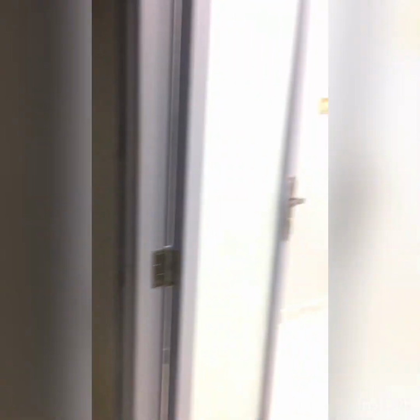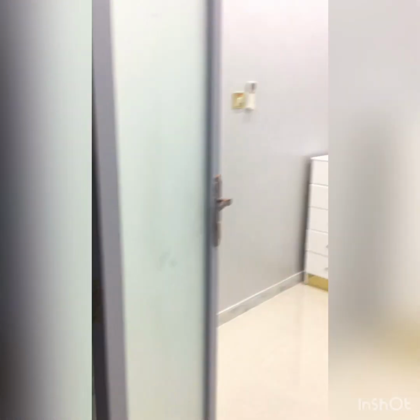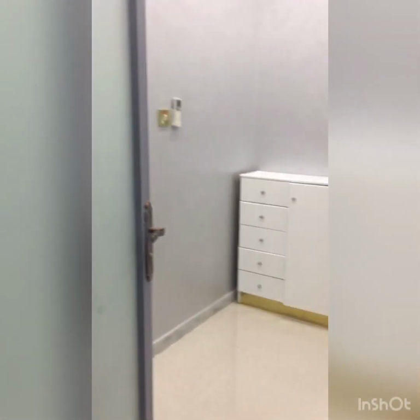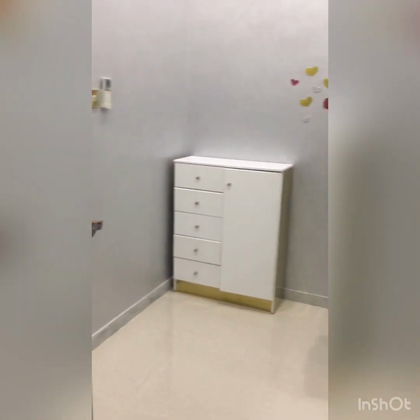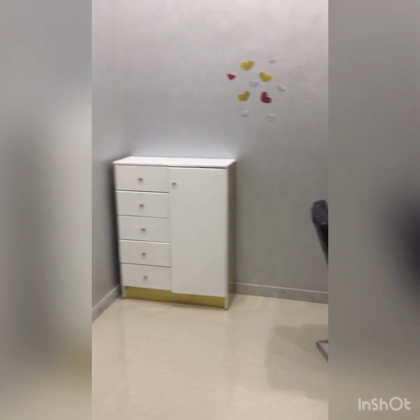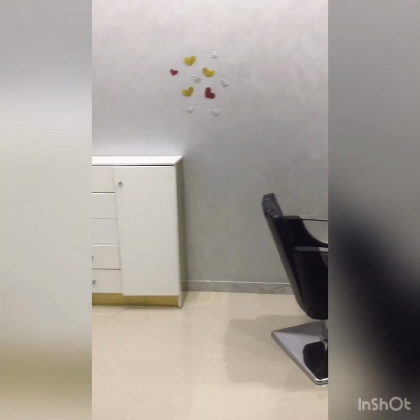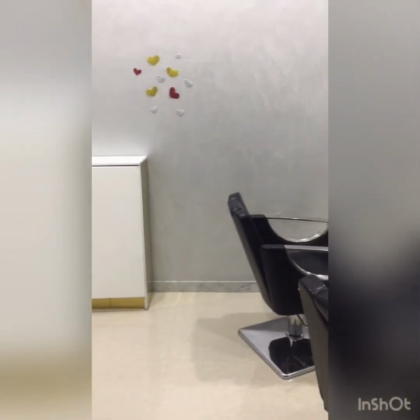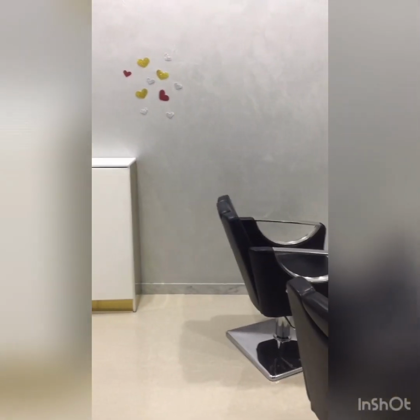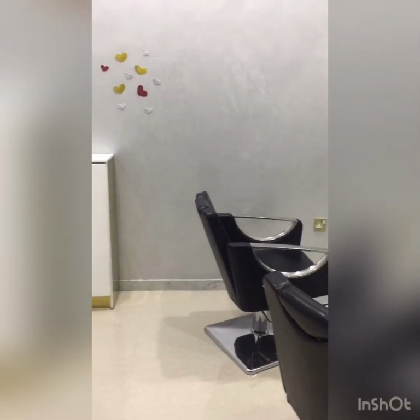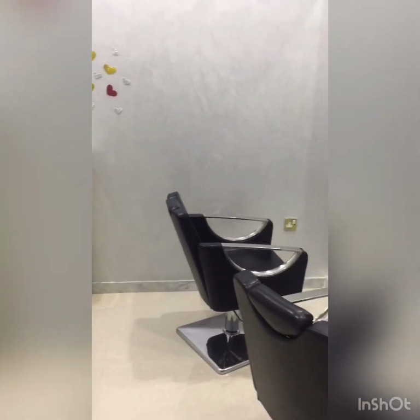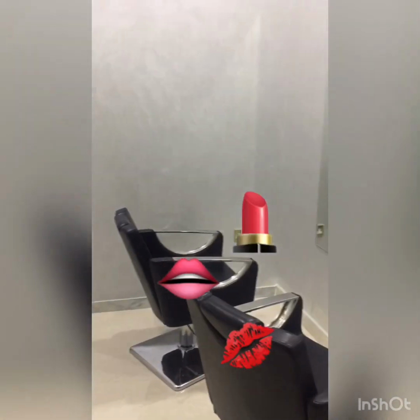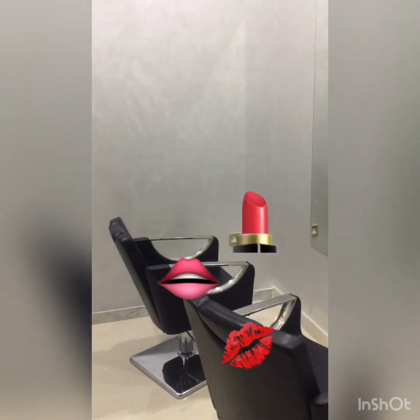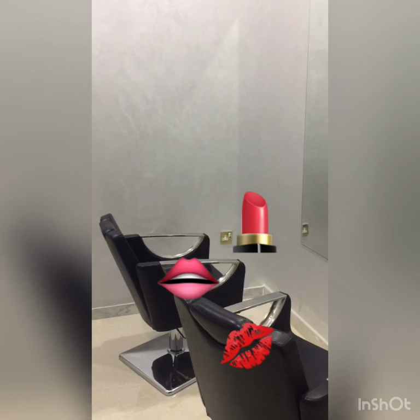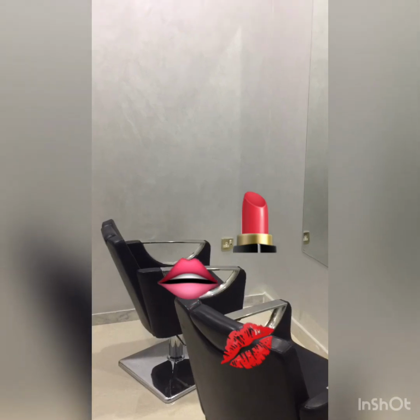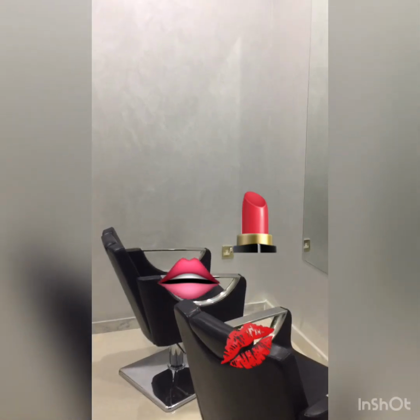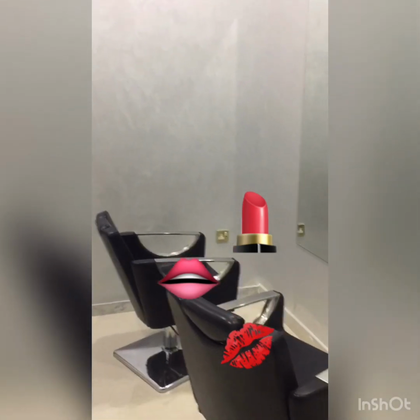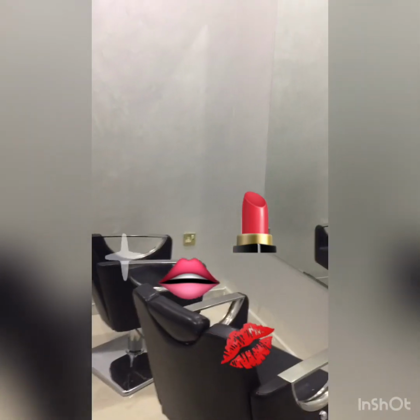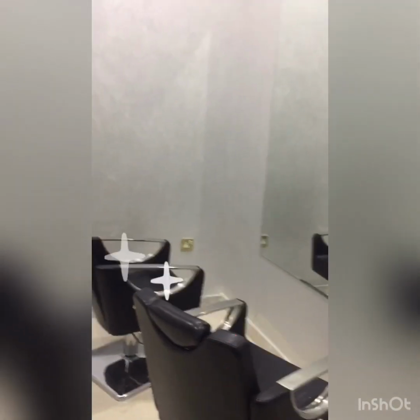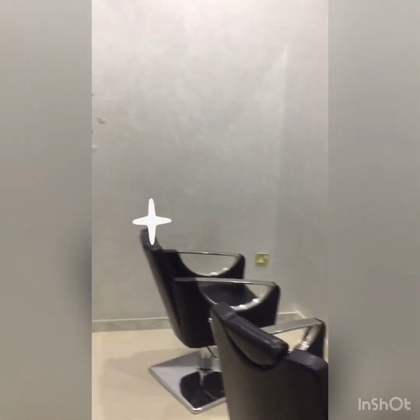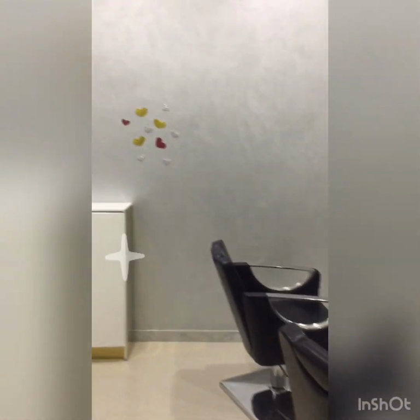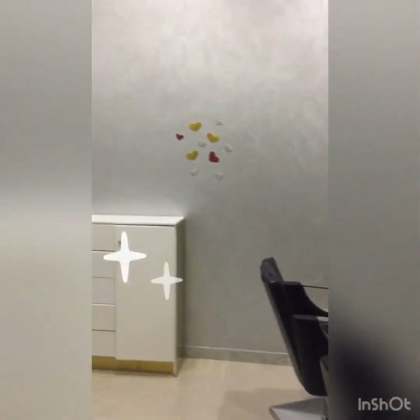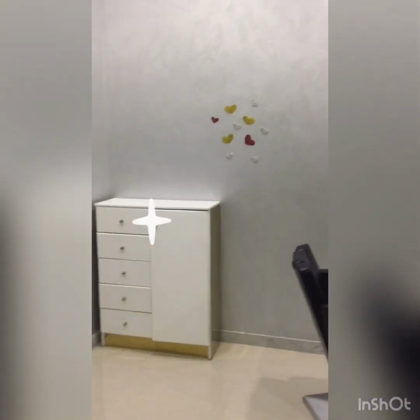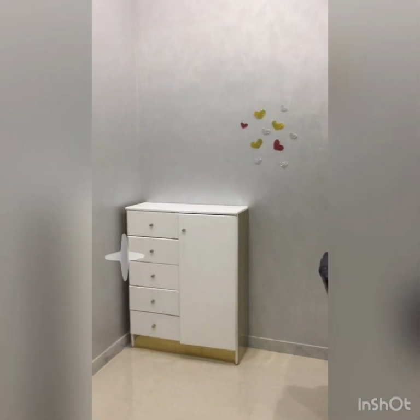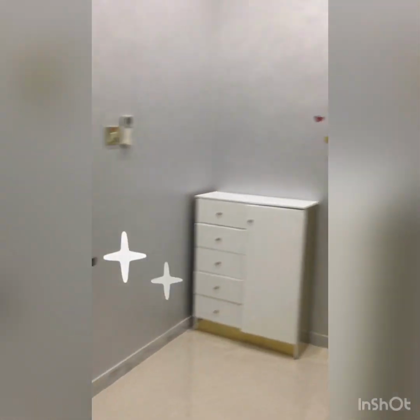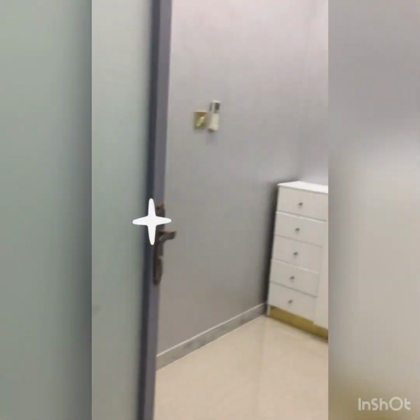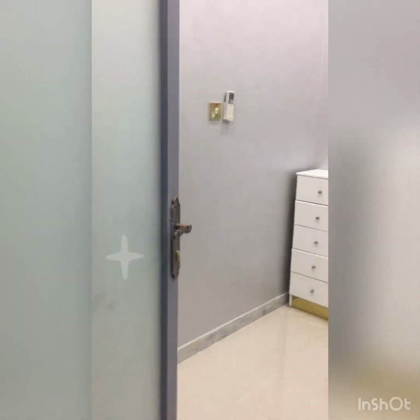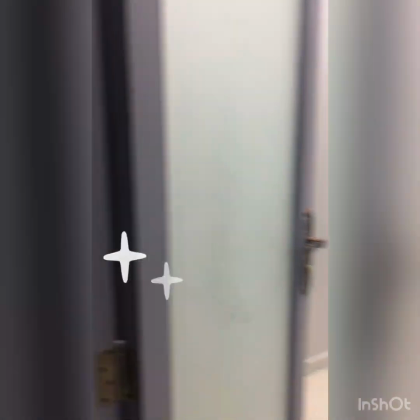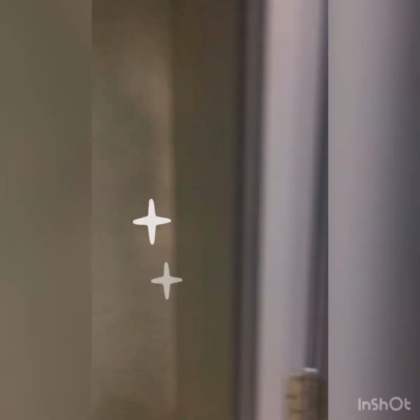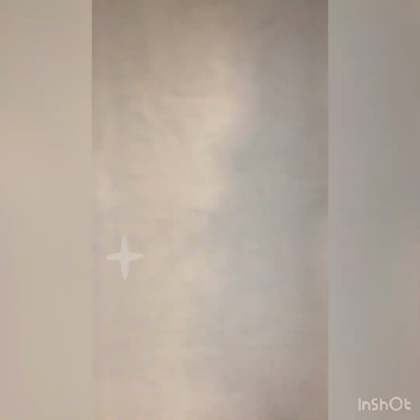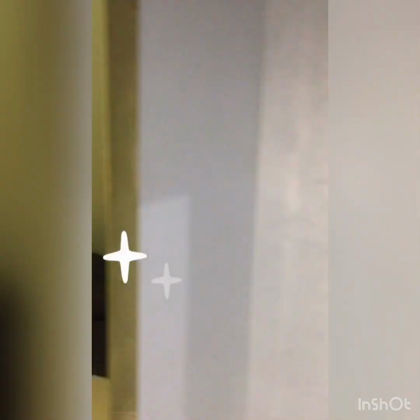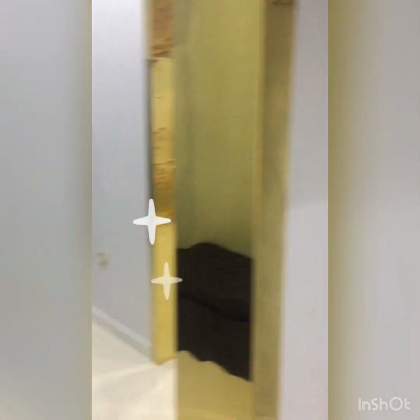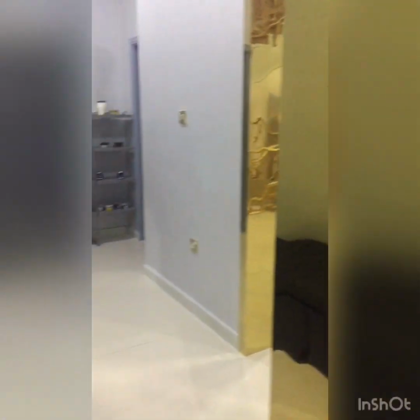And this is our makeup area, where we do makeup services.